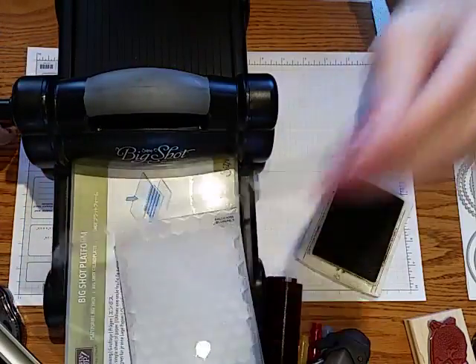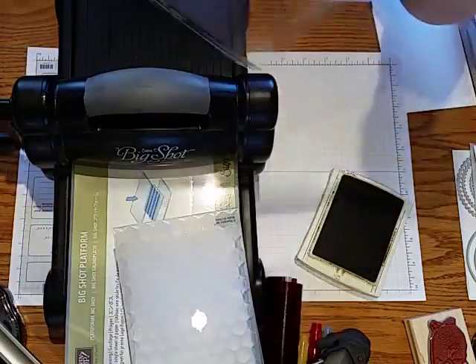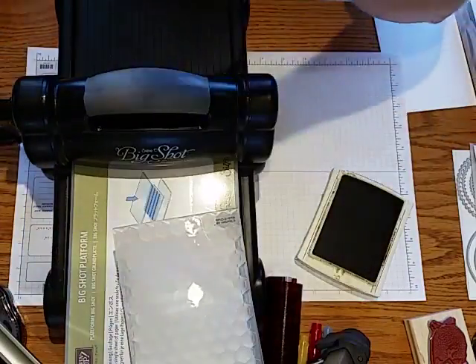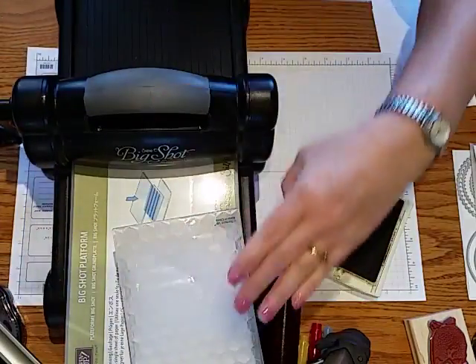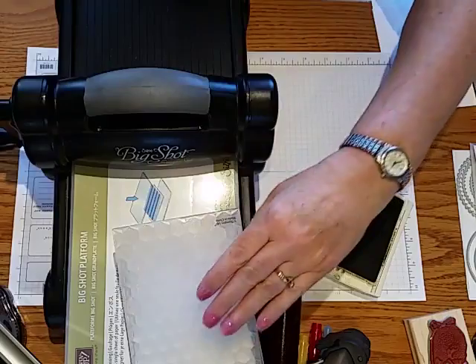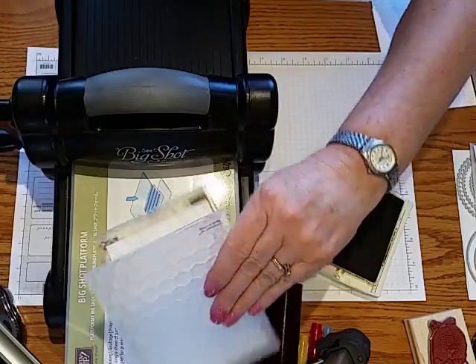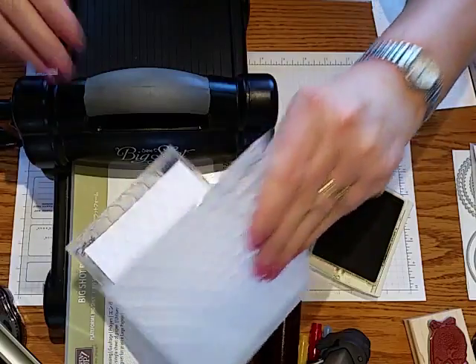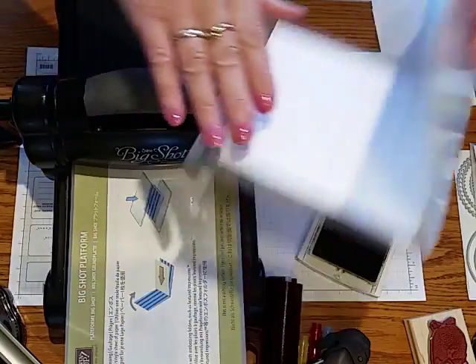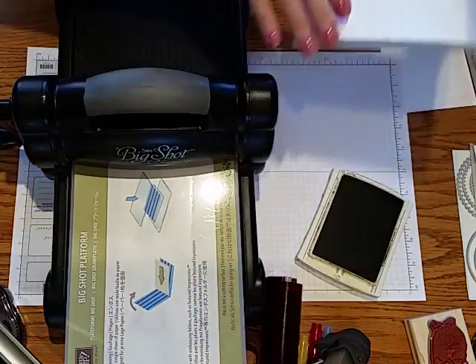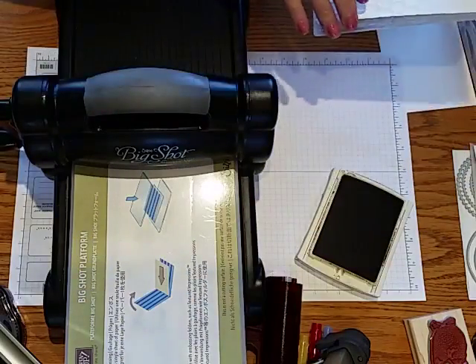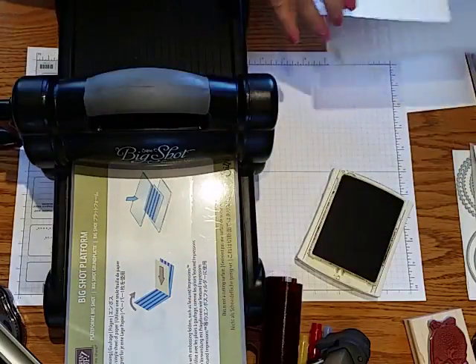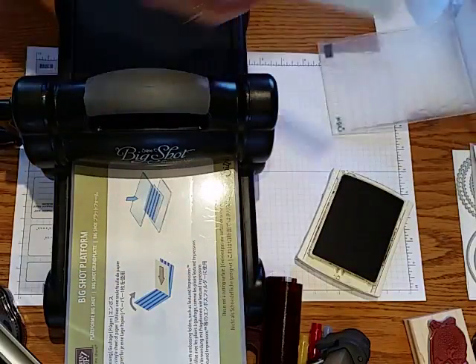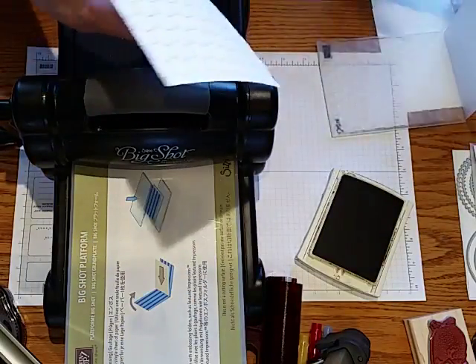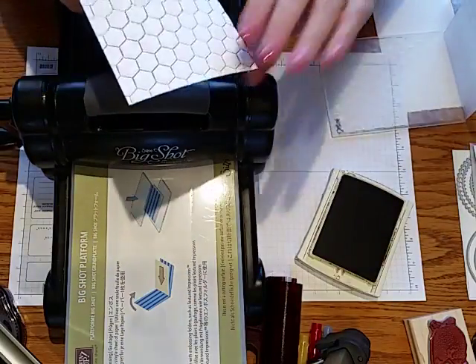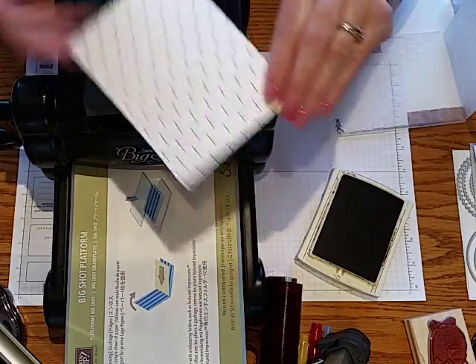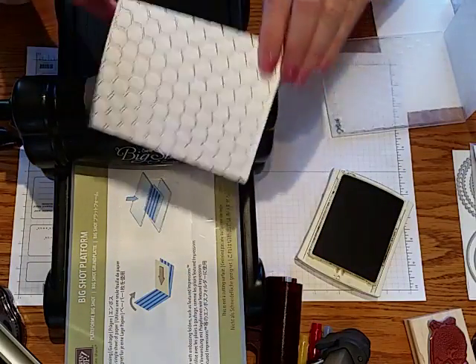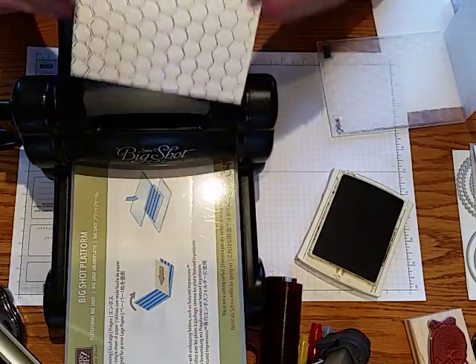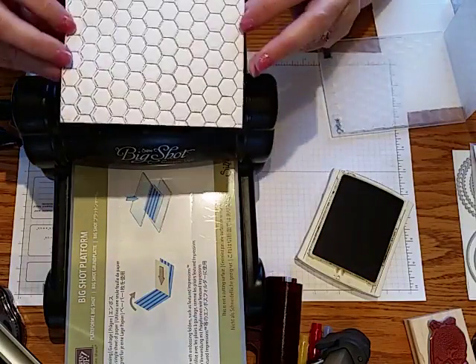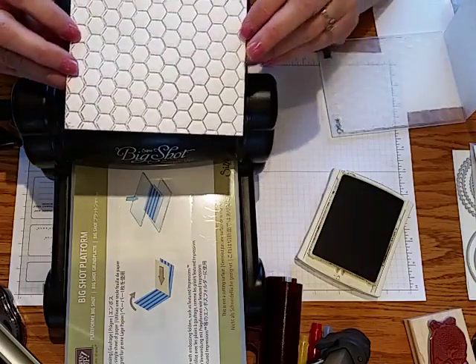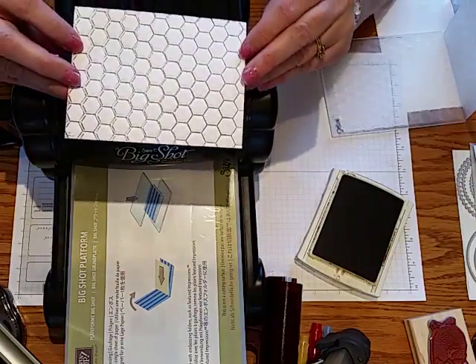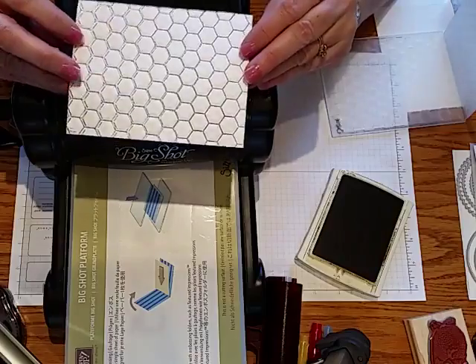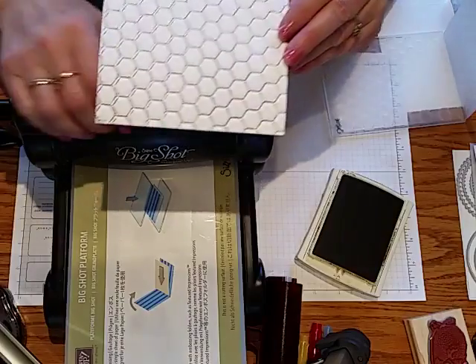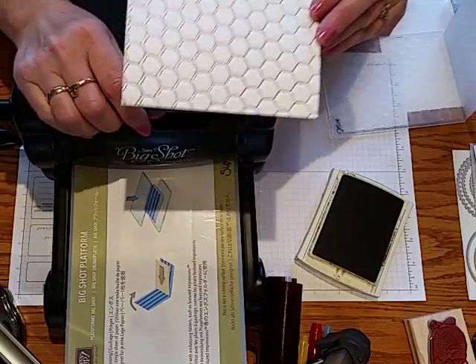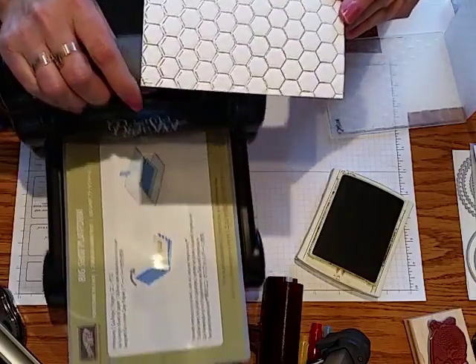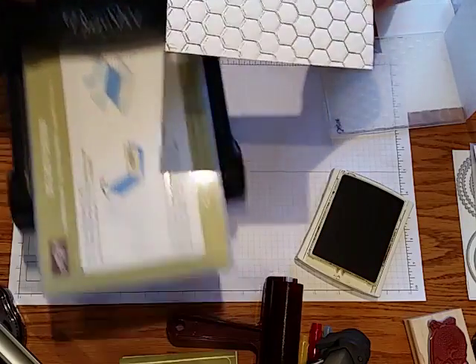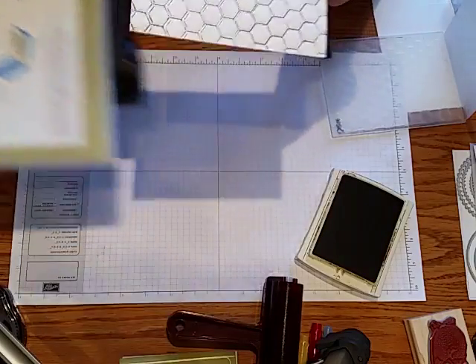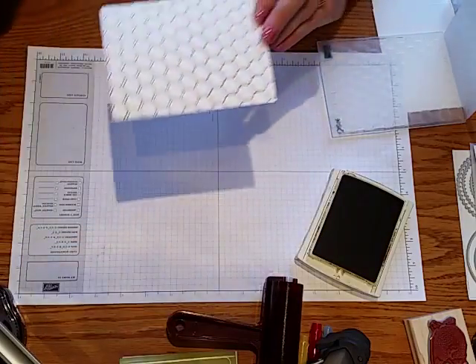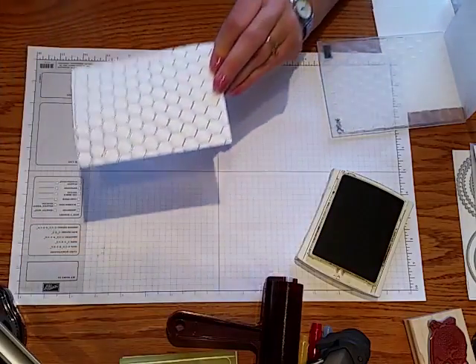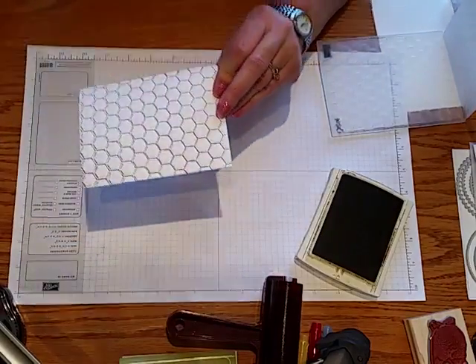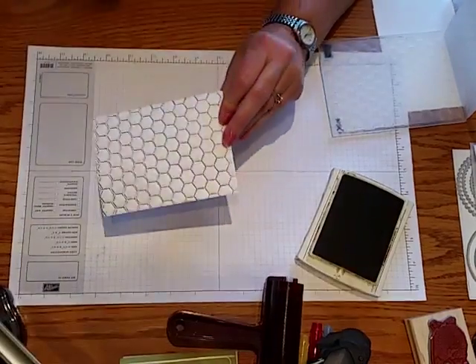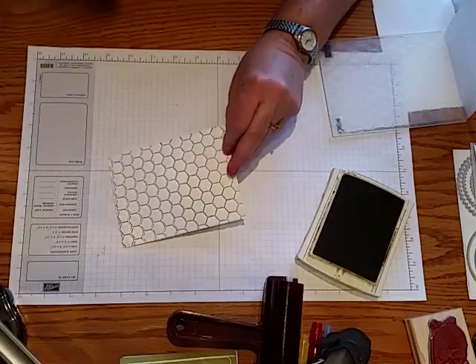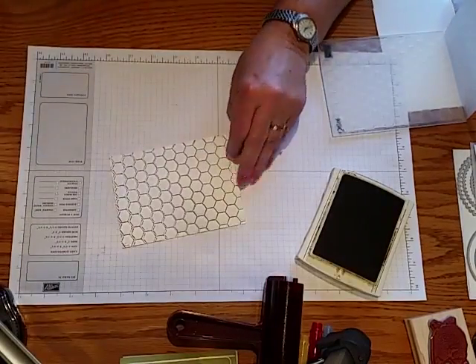Once you run that through, the look you're going to get is this — you've got your chicken wire effect, and that's what I used to make that card.